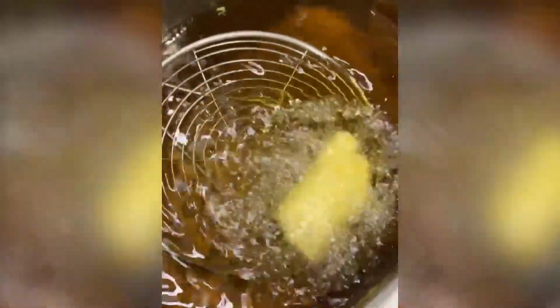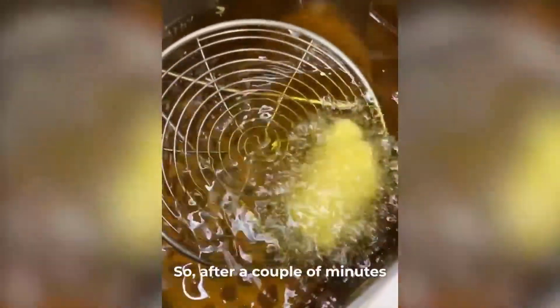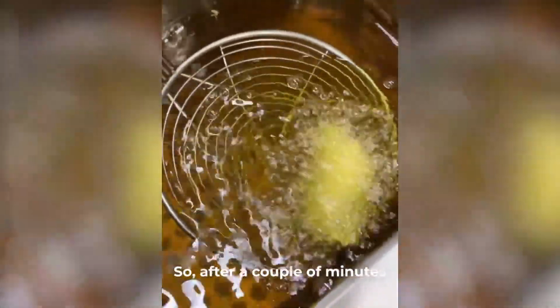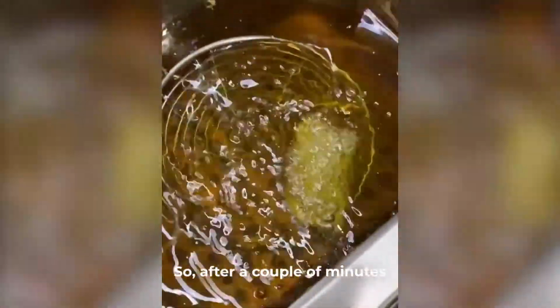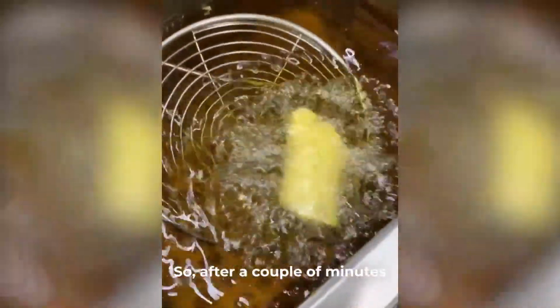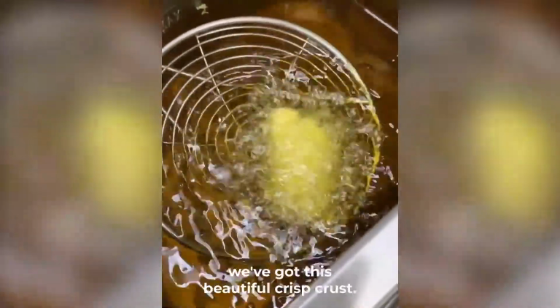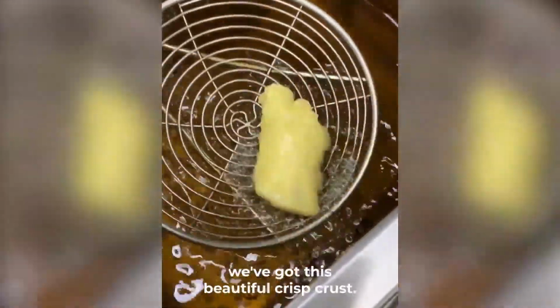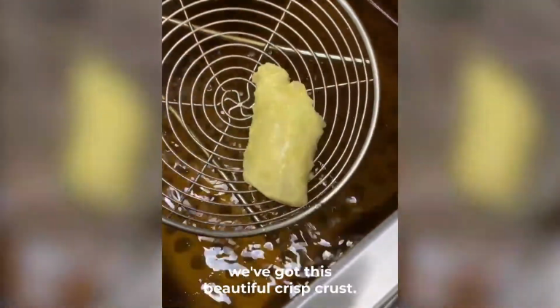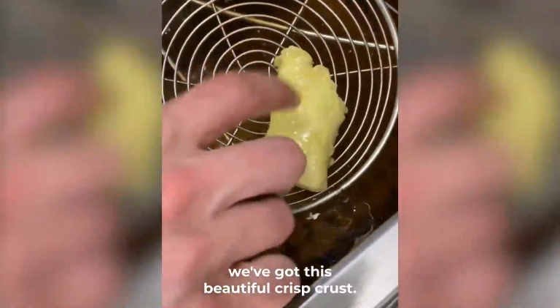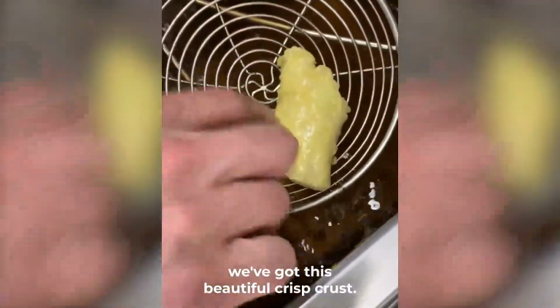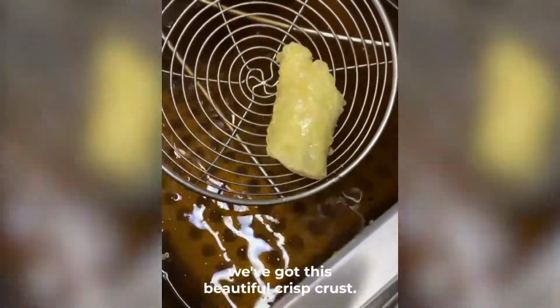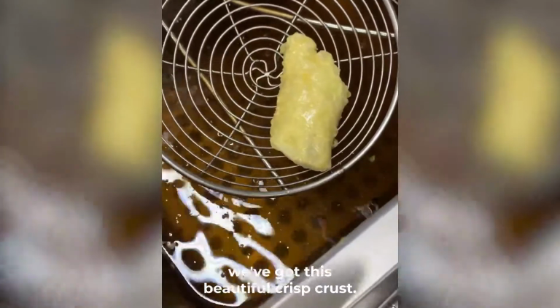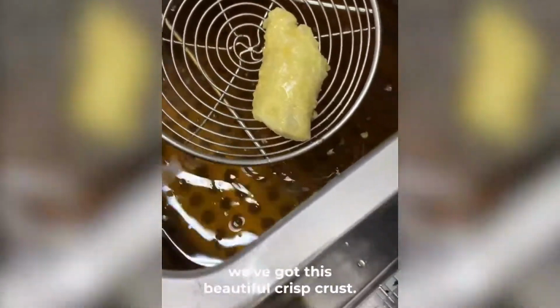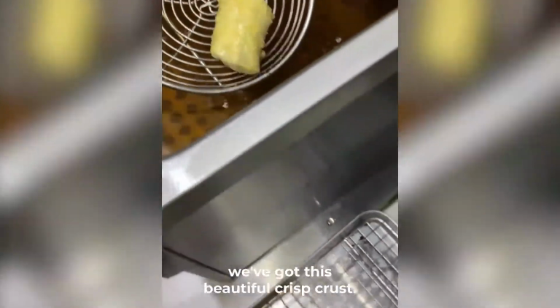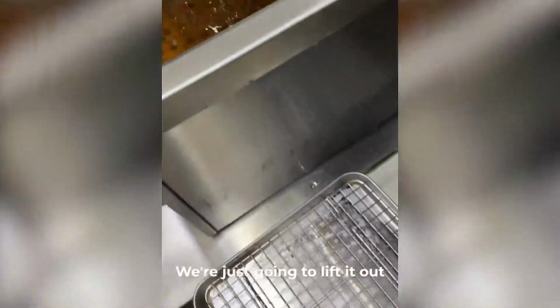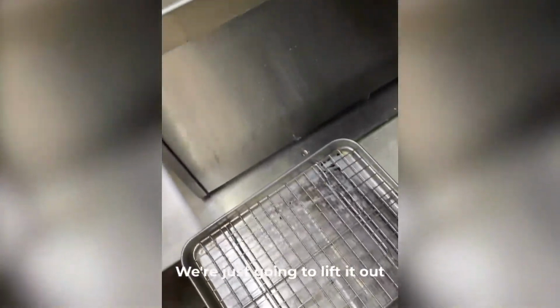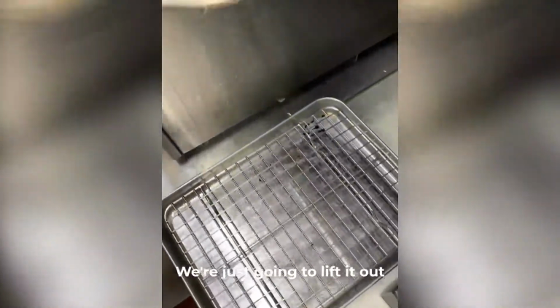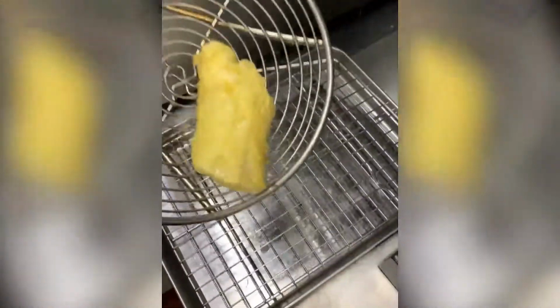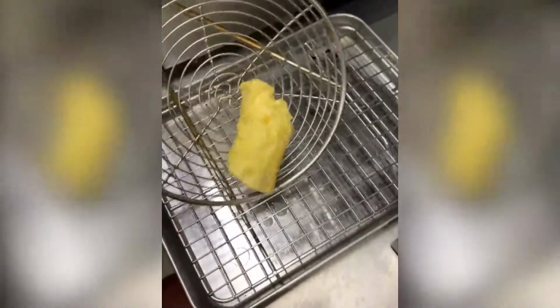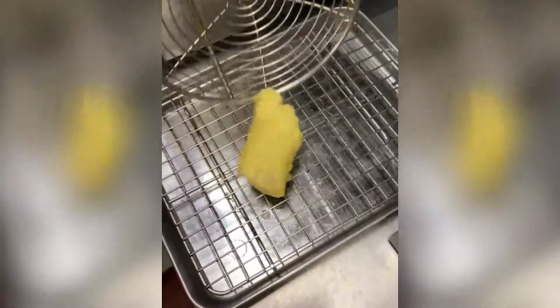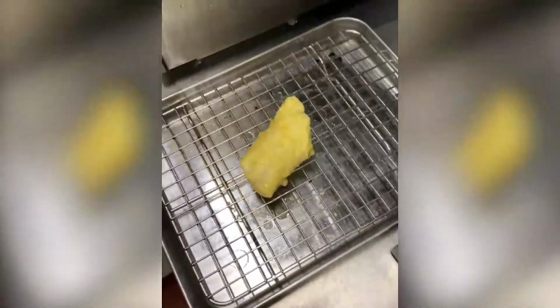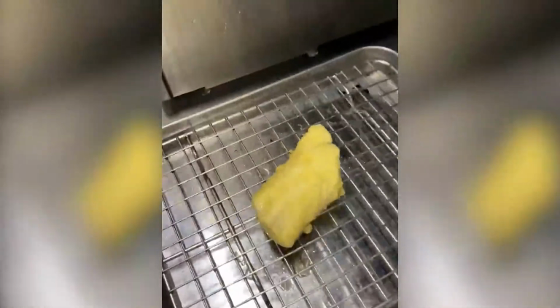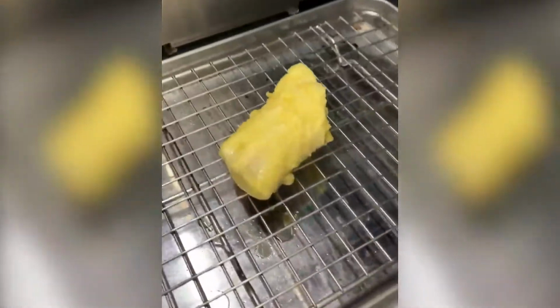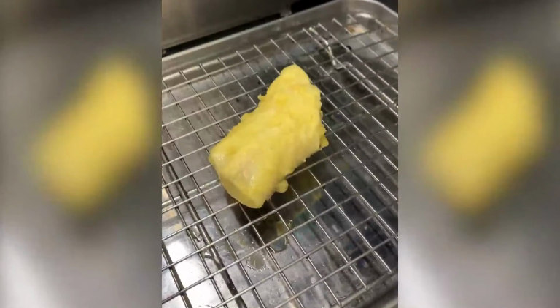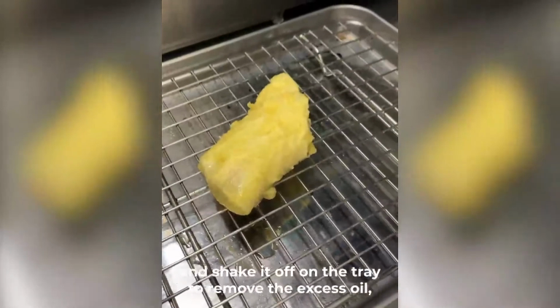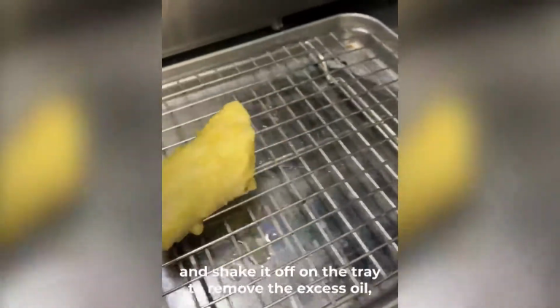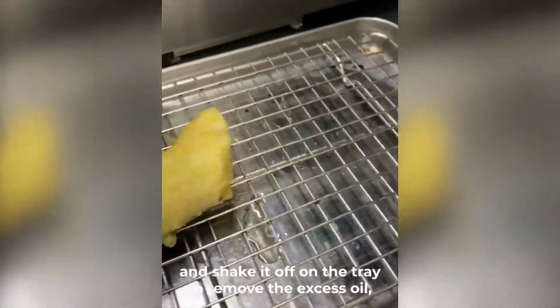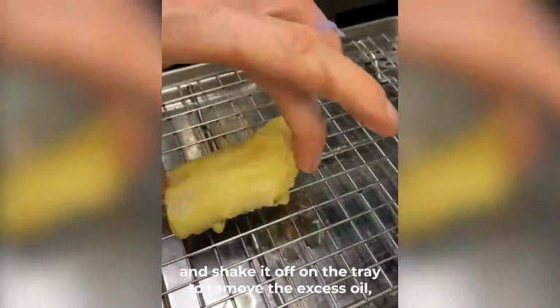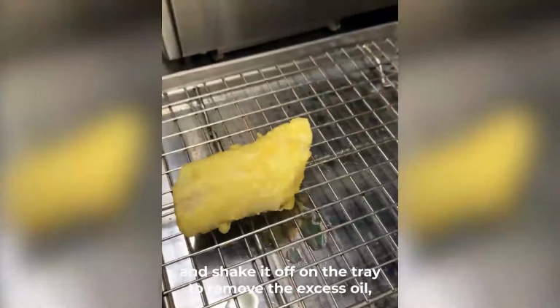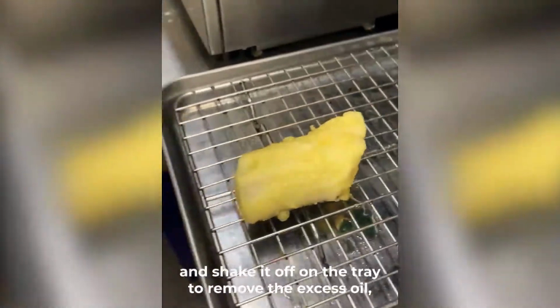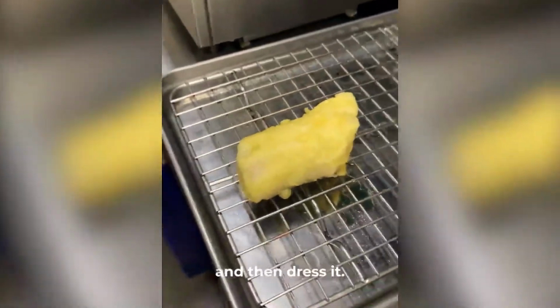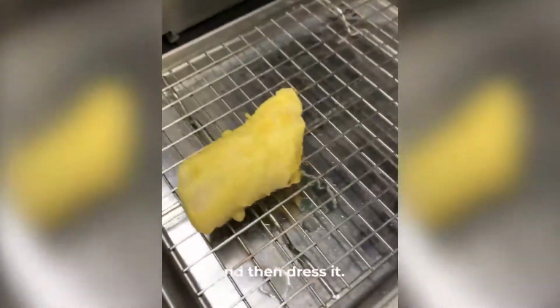So after a couple of minutes, we've got this beautiful crisp crust. We're just going to lift it out and shake it off on the tray to remove the excess oil and then dress it.